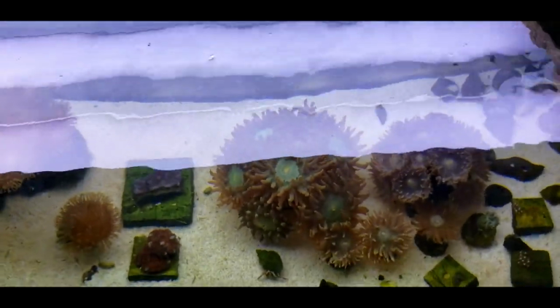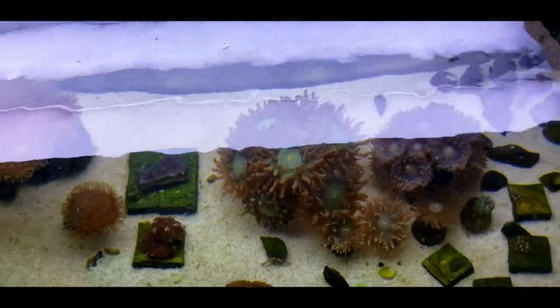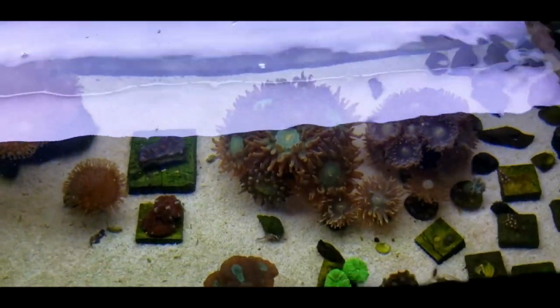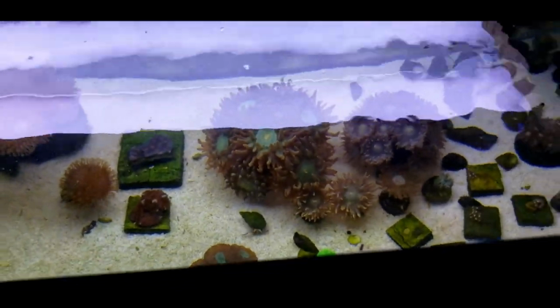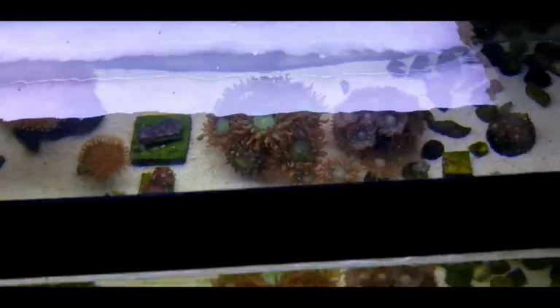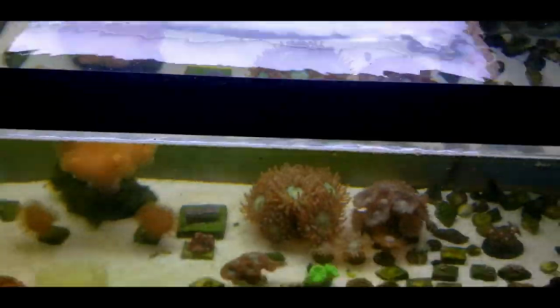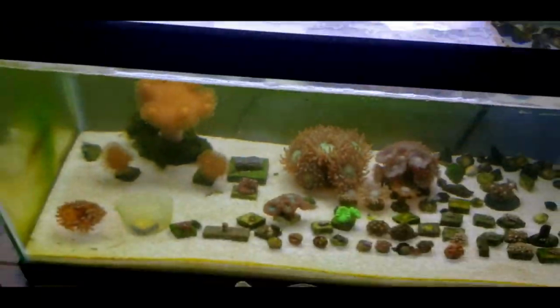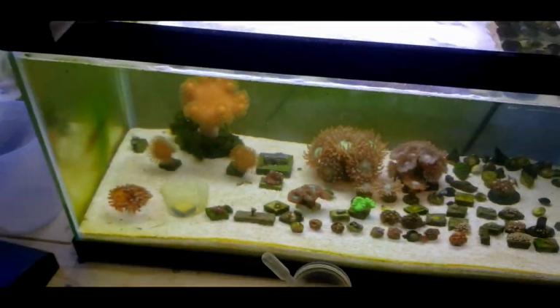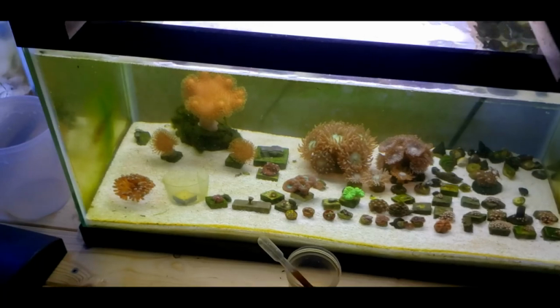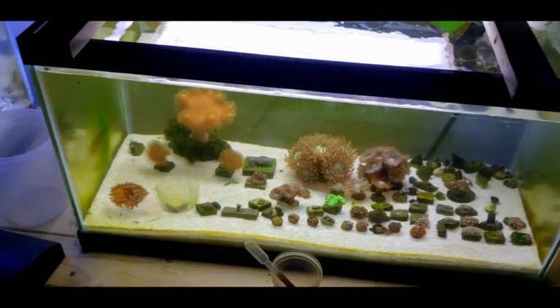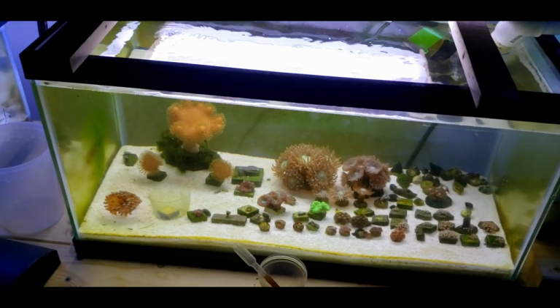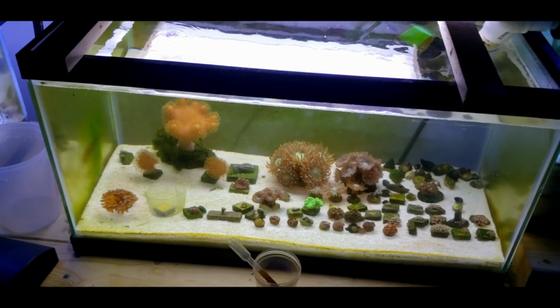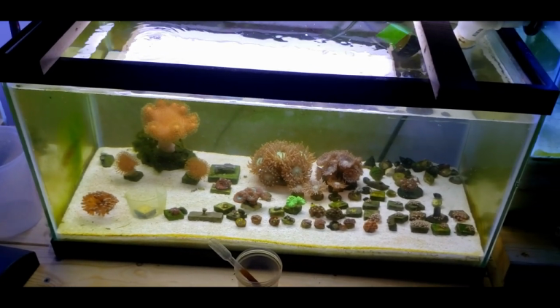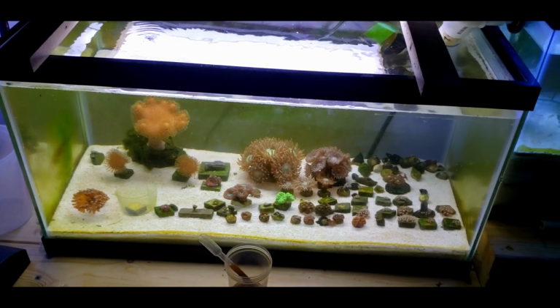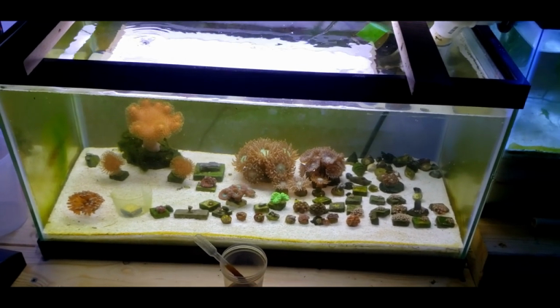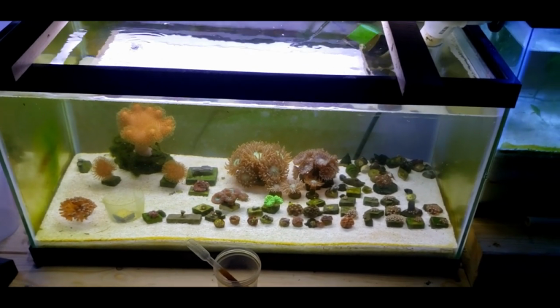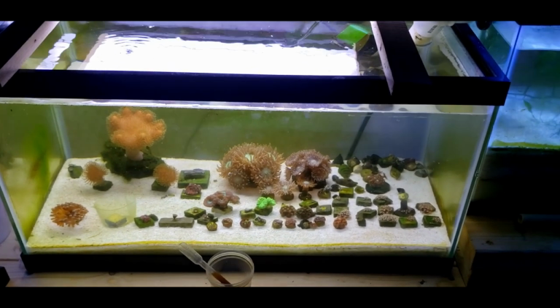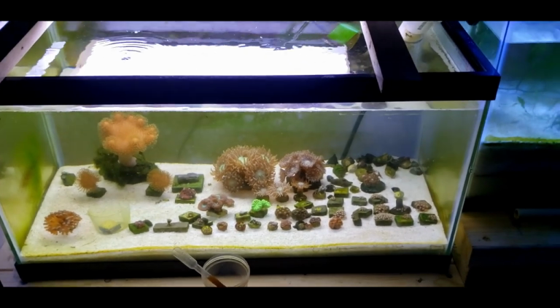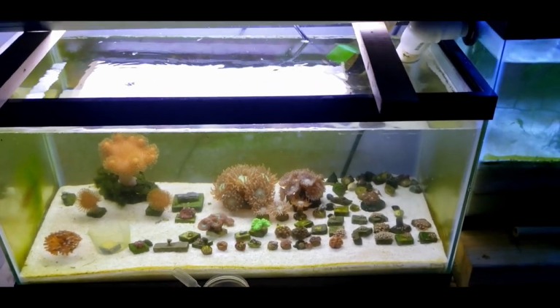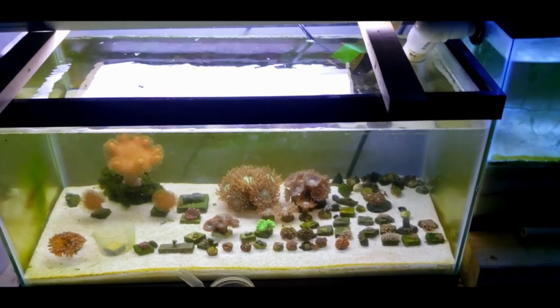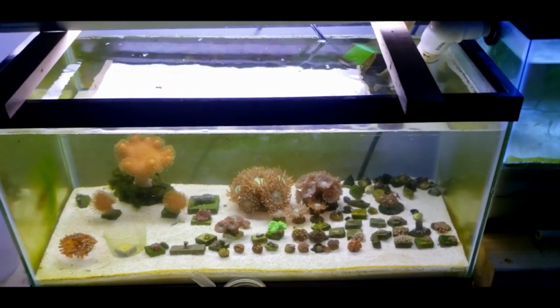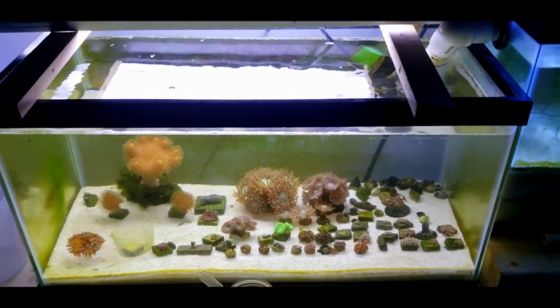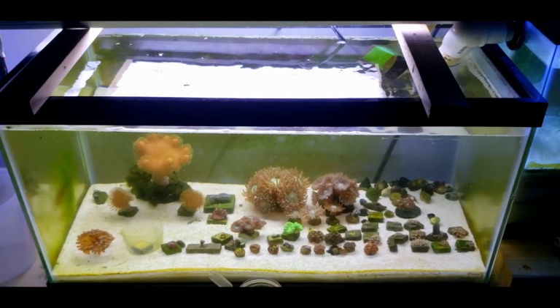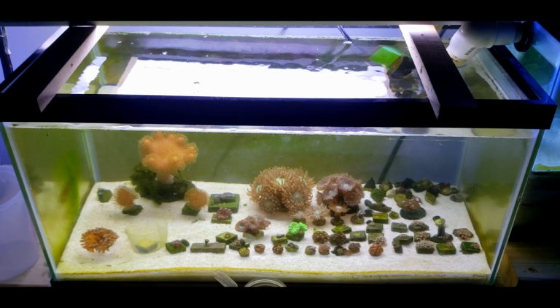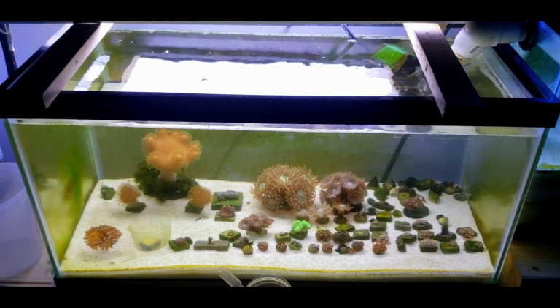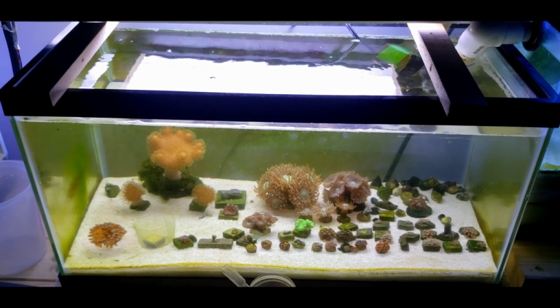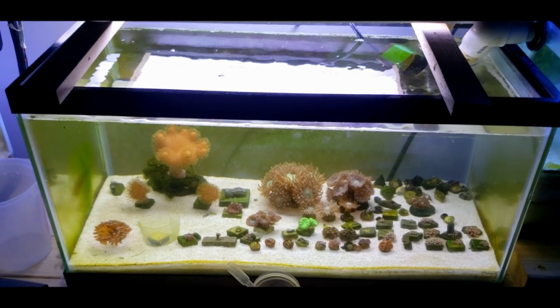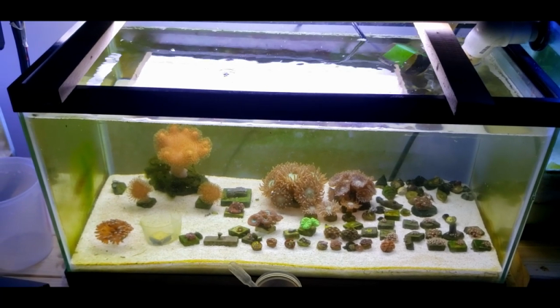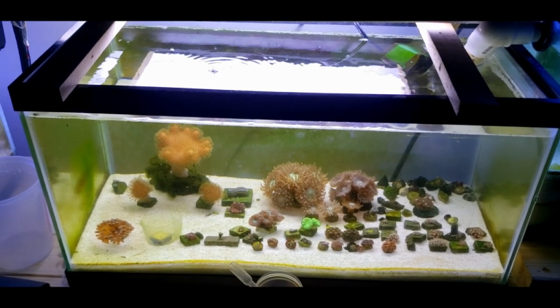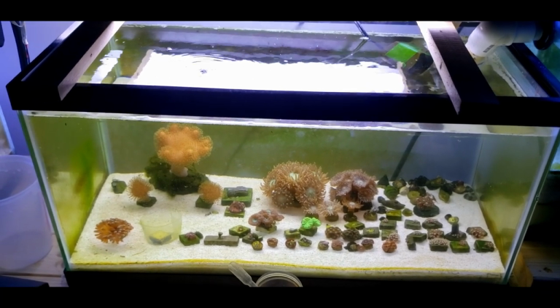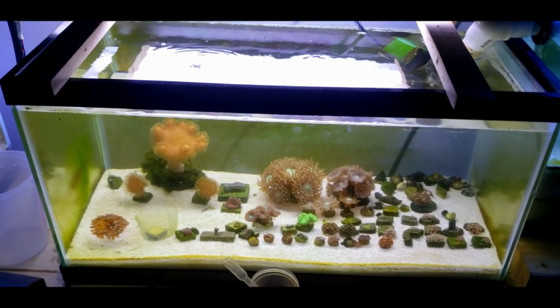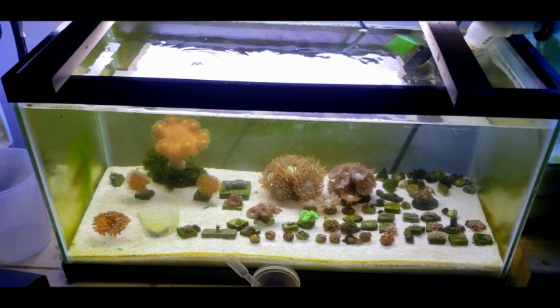Got a lot of cleaning to do on the tank, so I'll get it done. It will look much better and we'll do a water change and be back to normal.